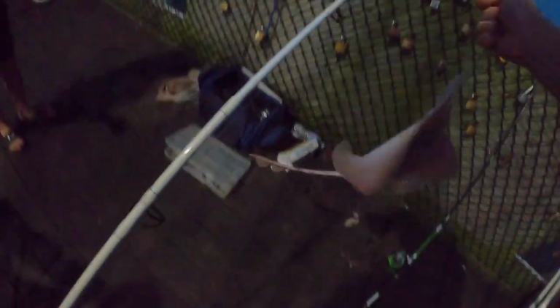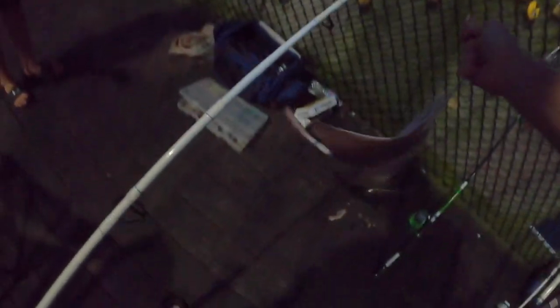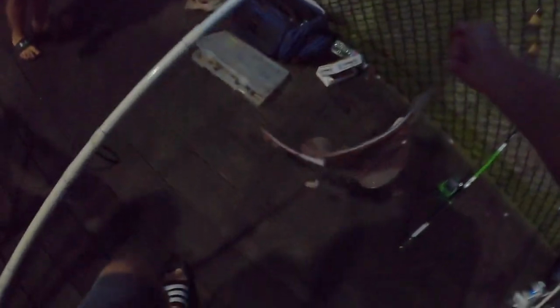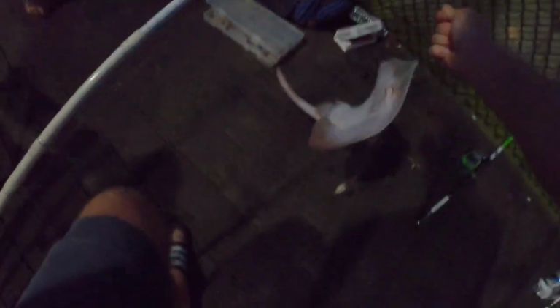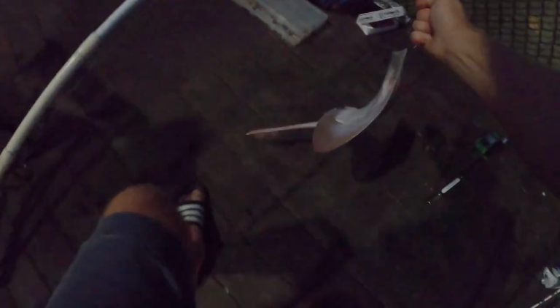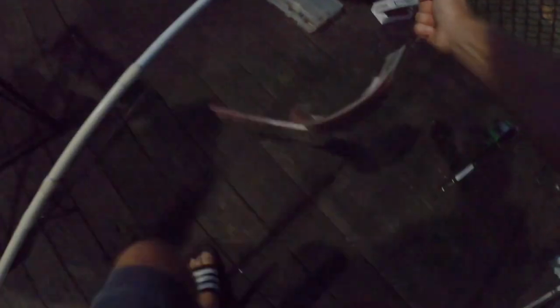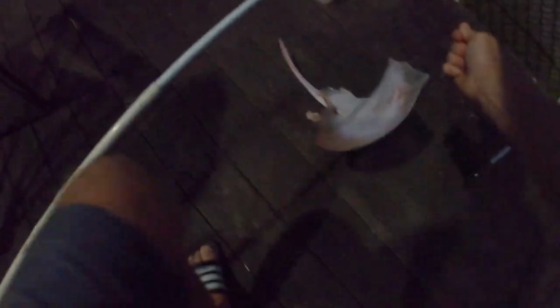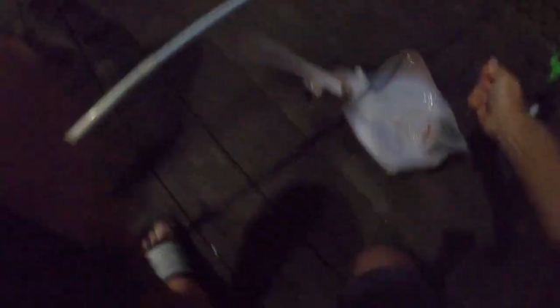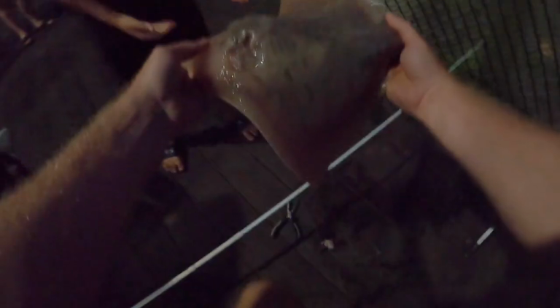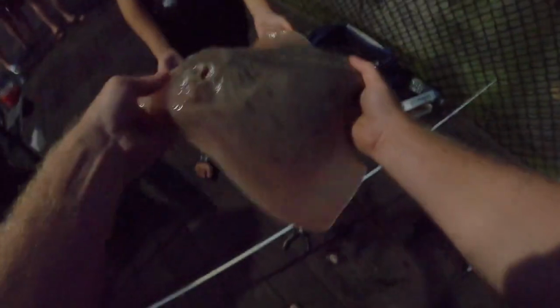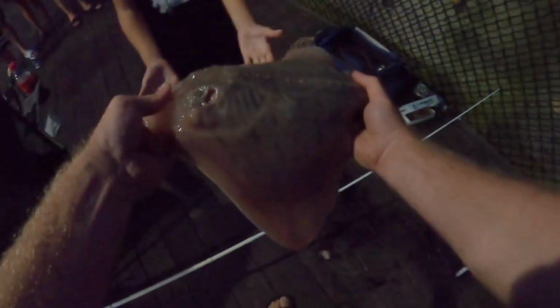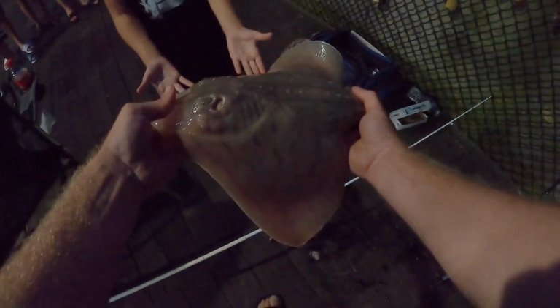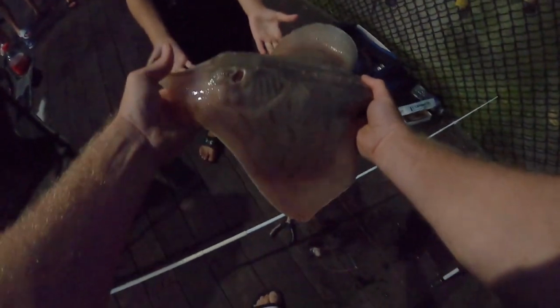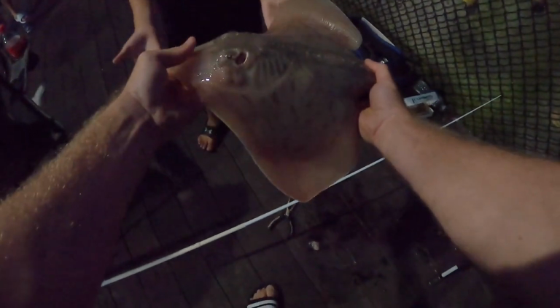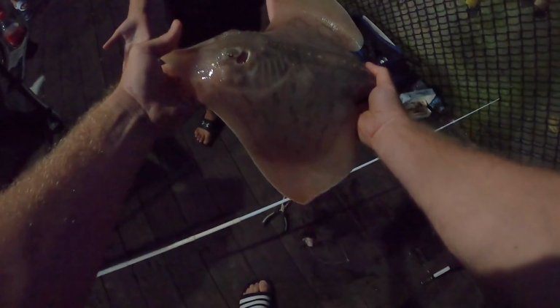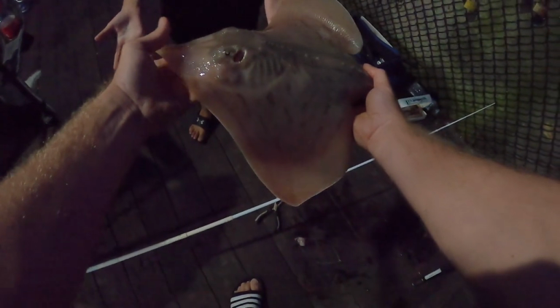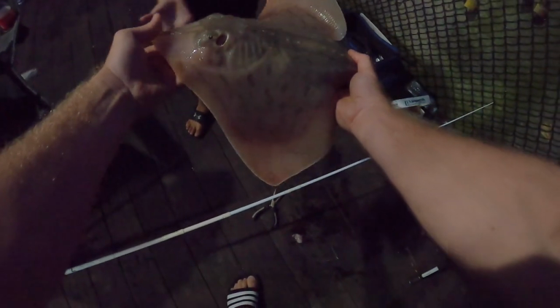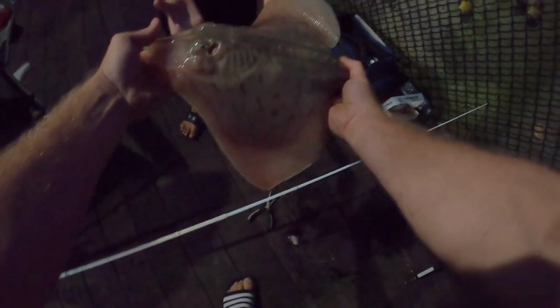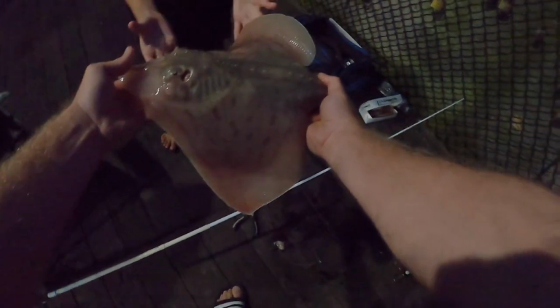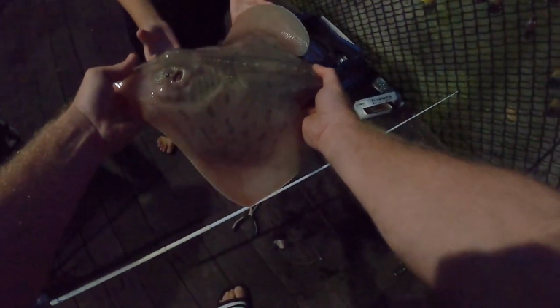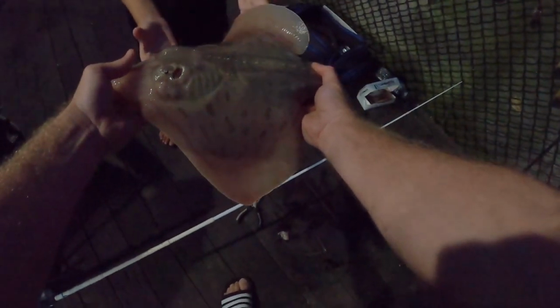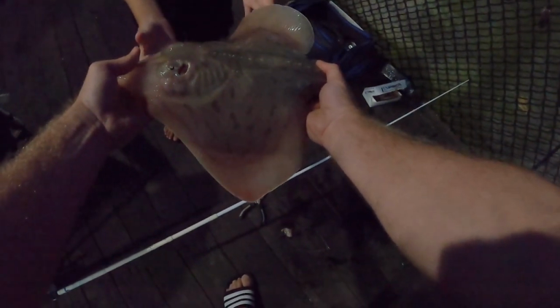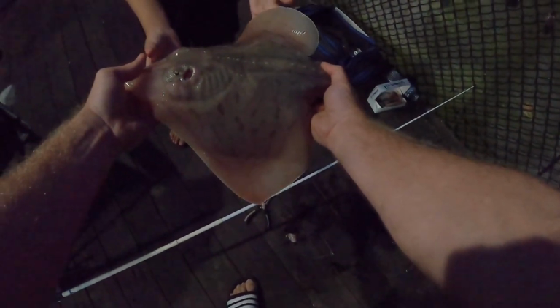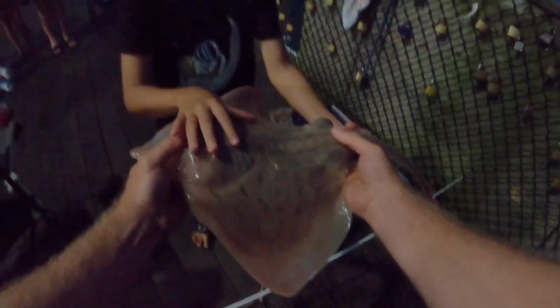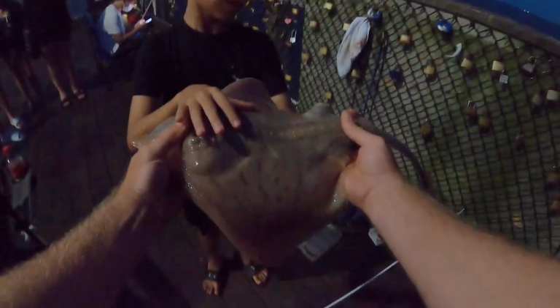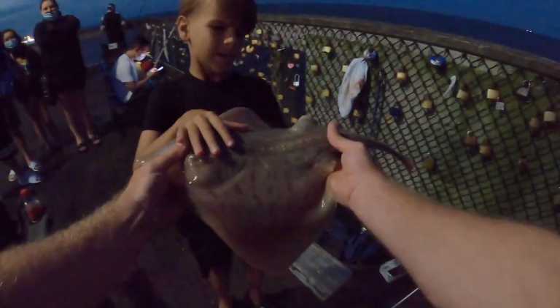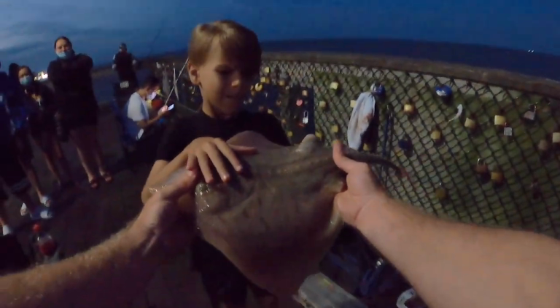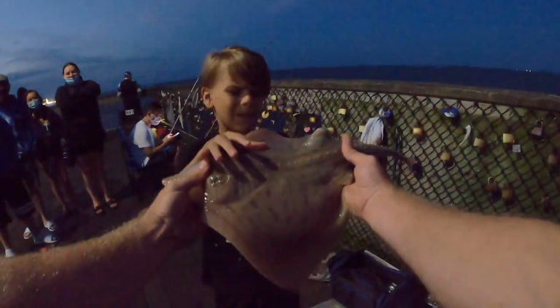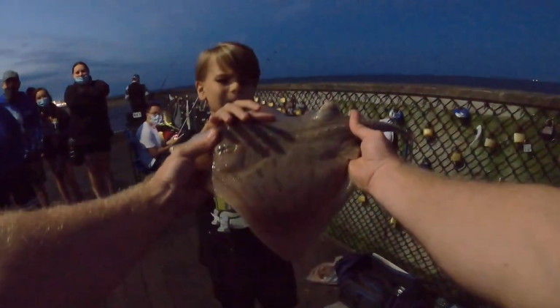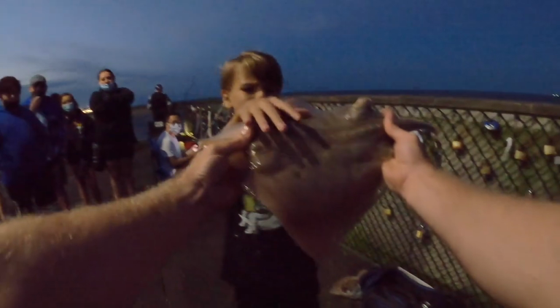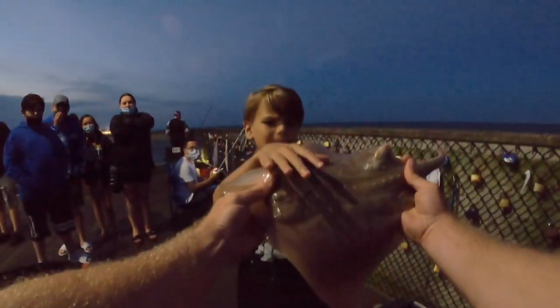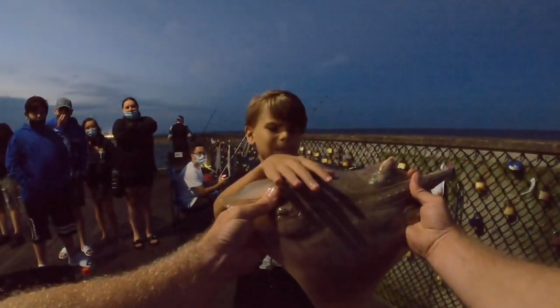You caught your first skate man, good job! Ow, he bit my finger! He bit my finger! He bit my finger! Drew — just hold him up in front of you and smile.